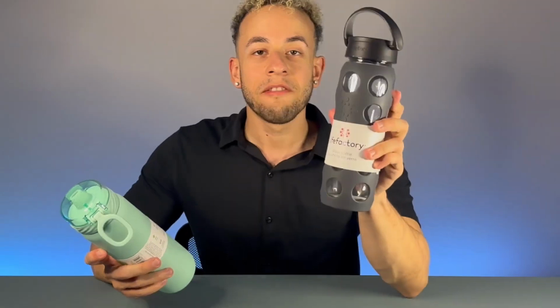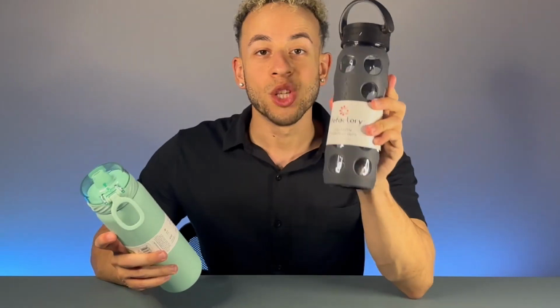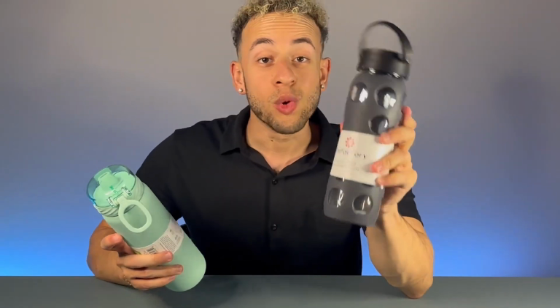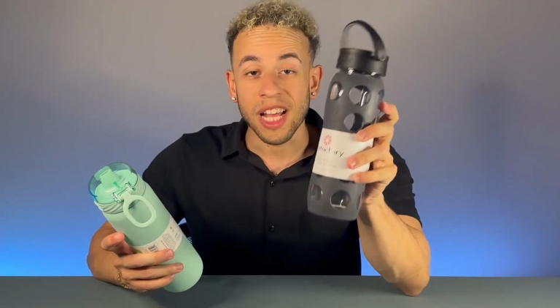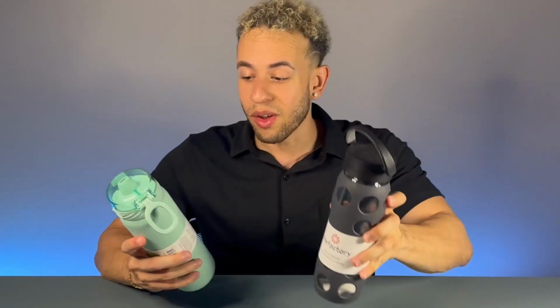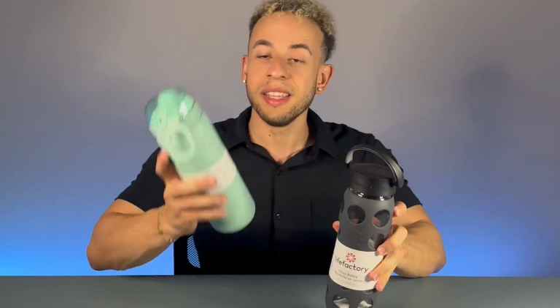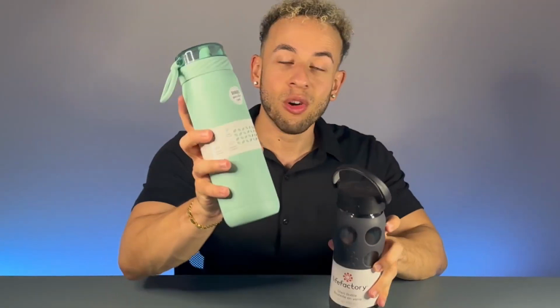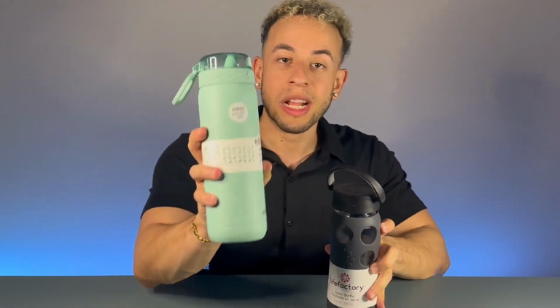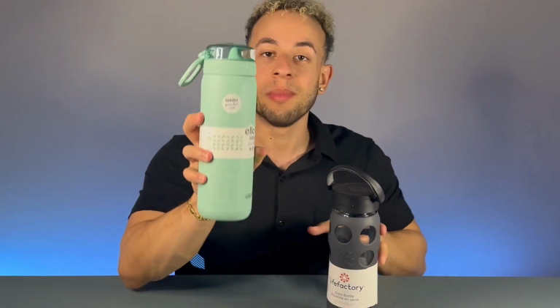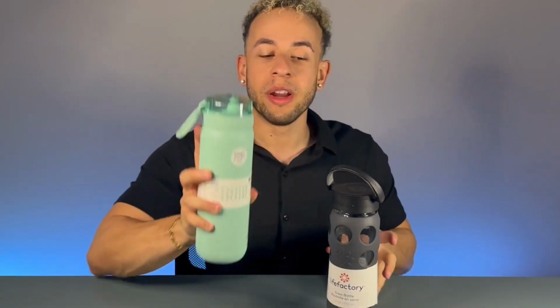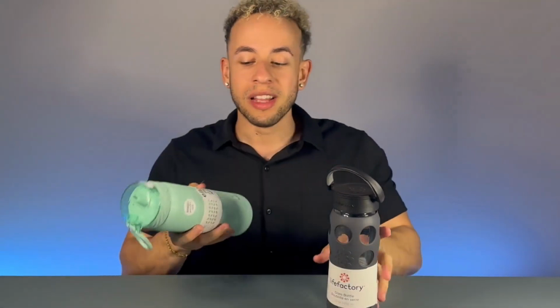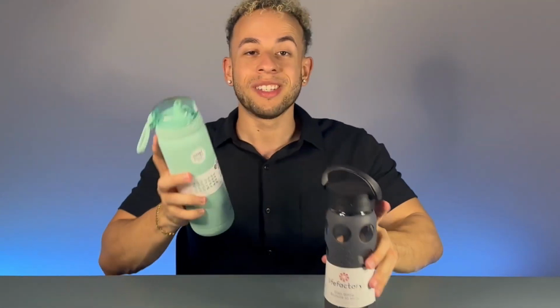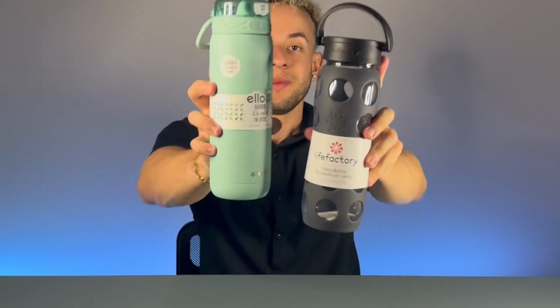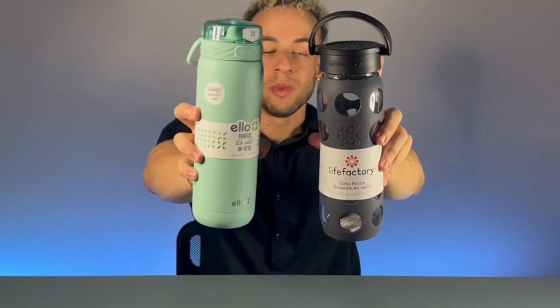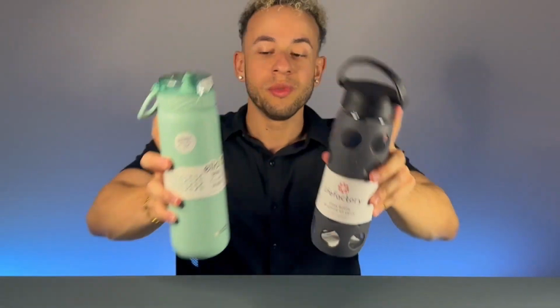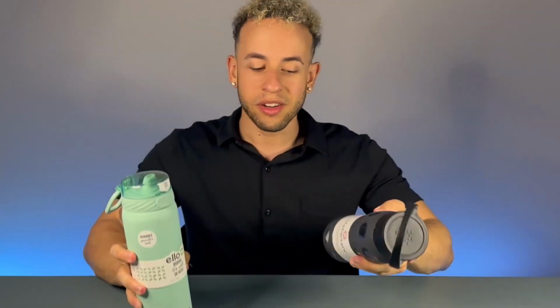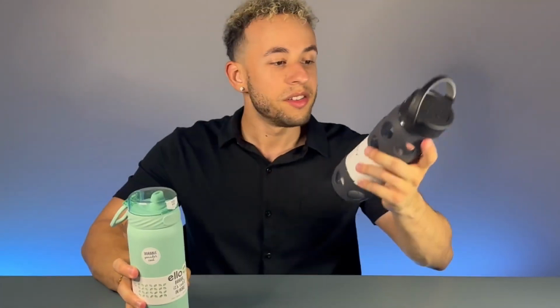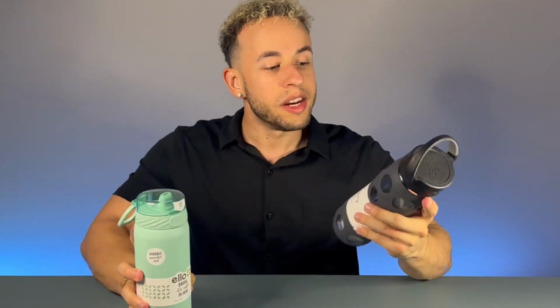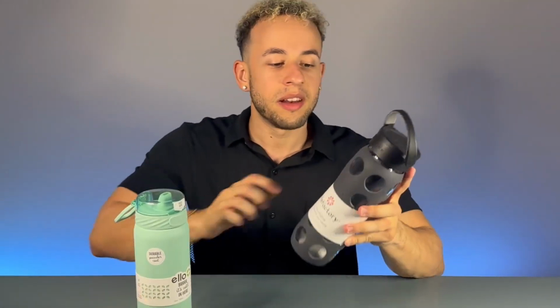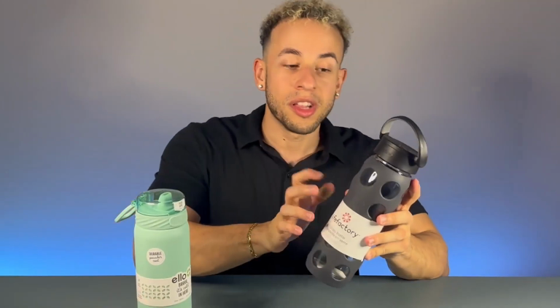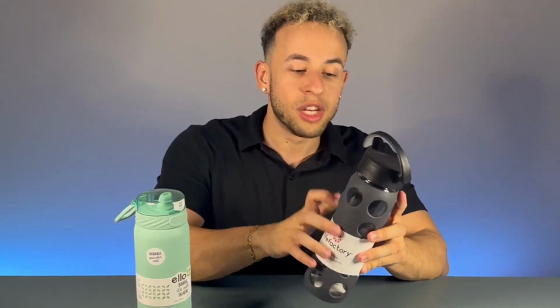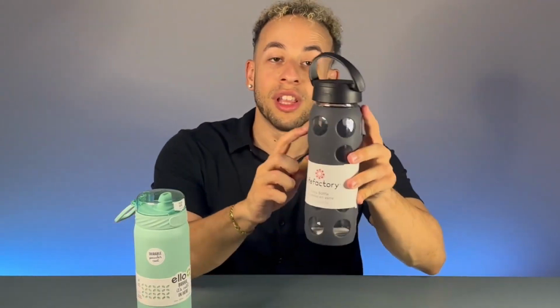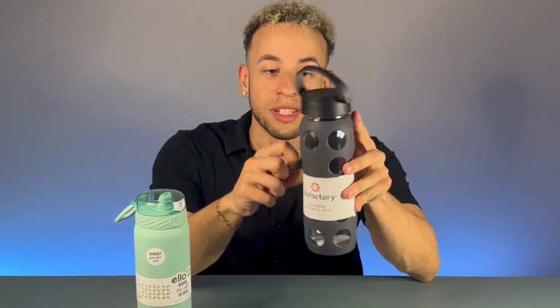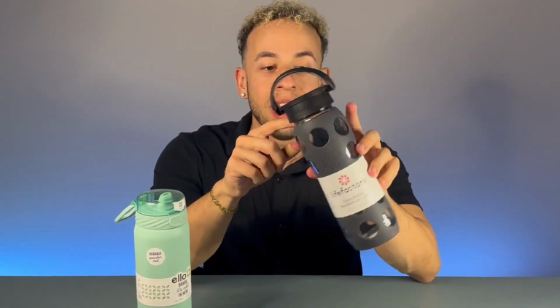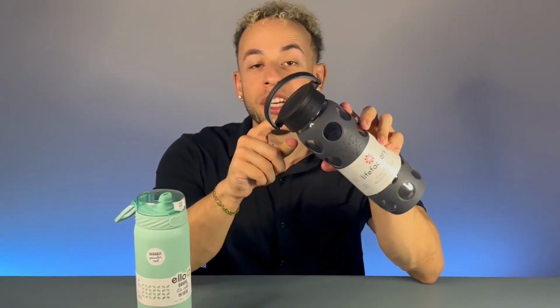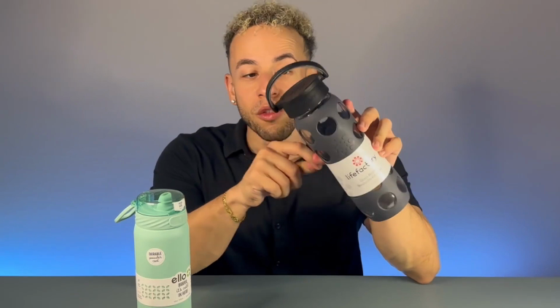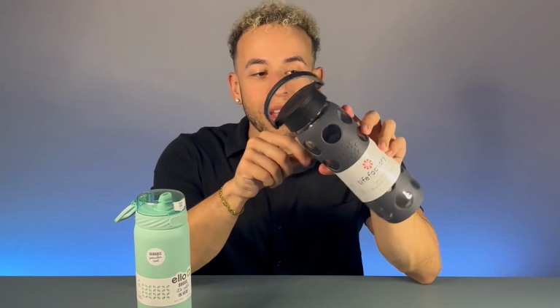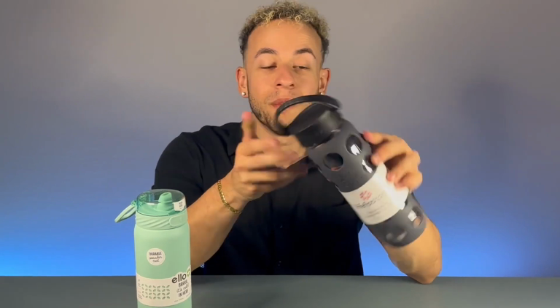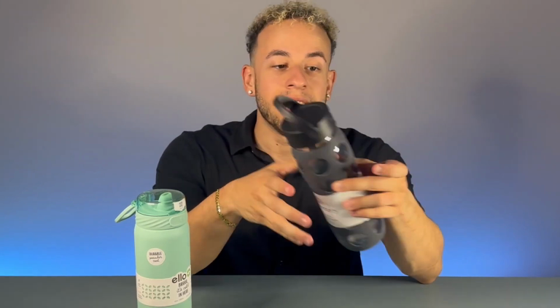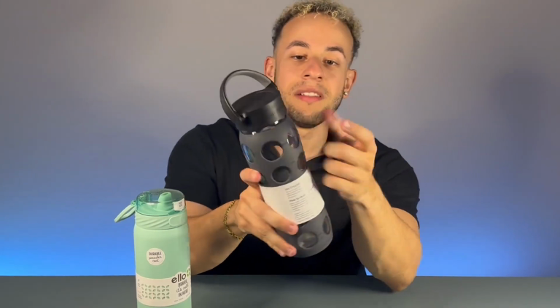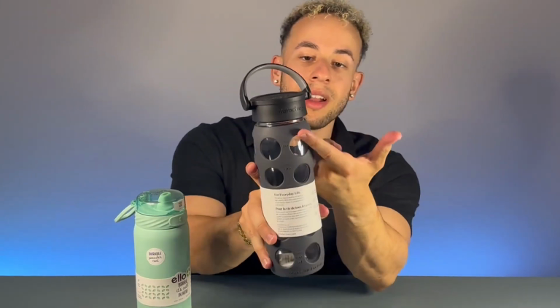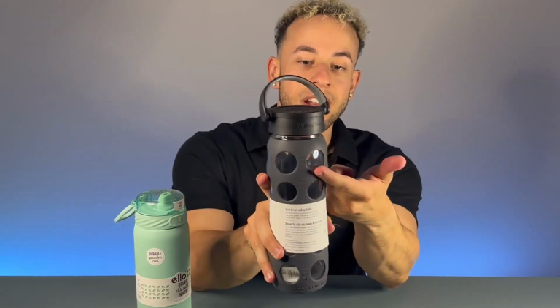This is the Lifefactory 22-ounce glass bottle, and this is the ELO 22-ounce bottle. Let's check out some of the differences between the two. The Lifefactory is made out of solid glass with a silicone sleeve design, which is removable for cleaning, and it has lettering on the side.